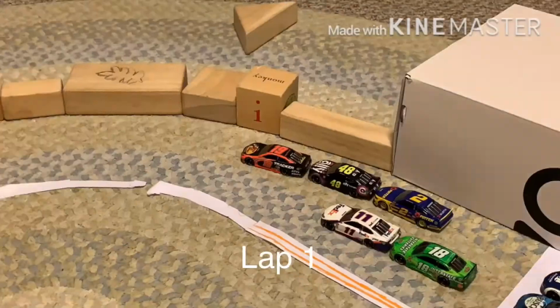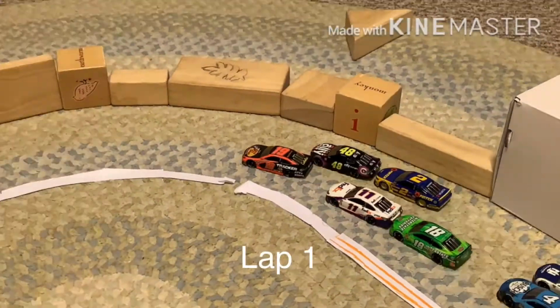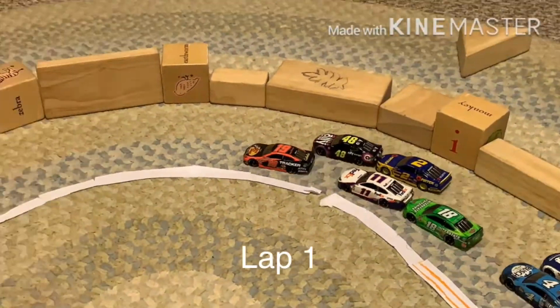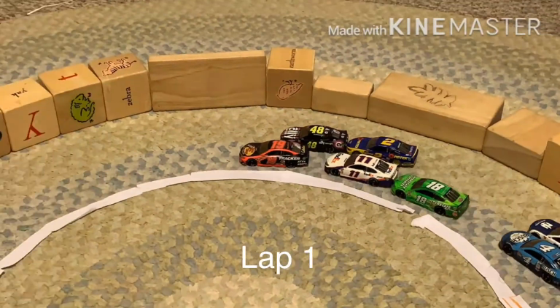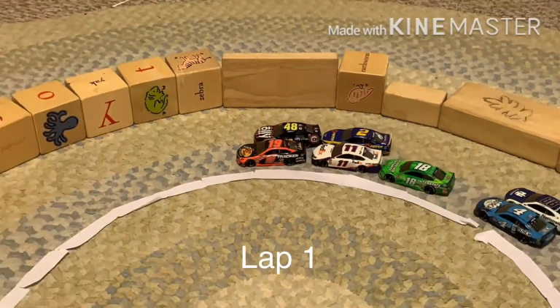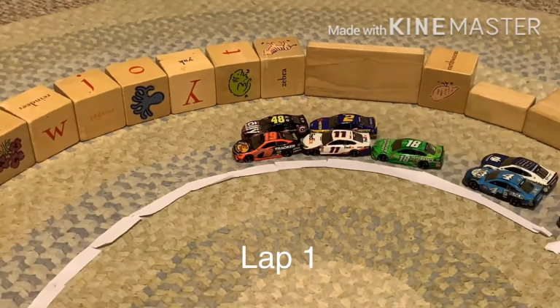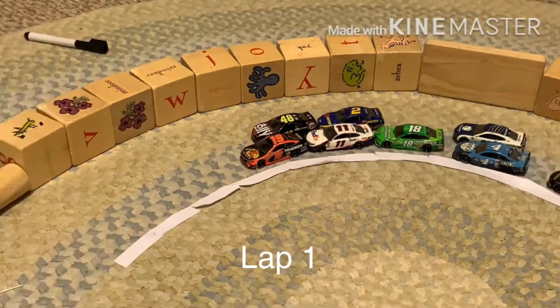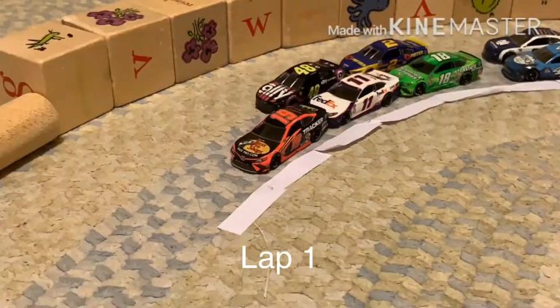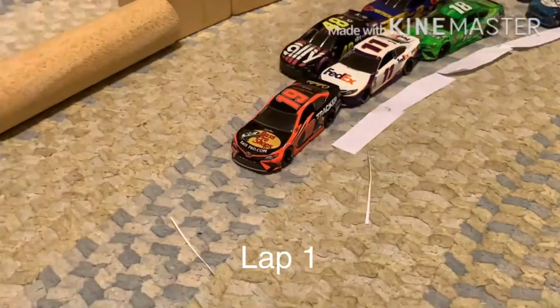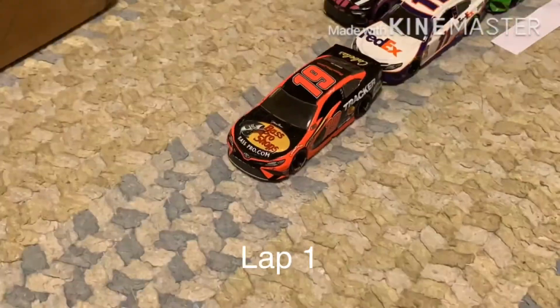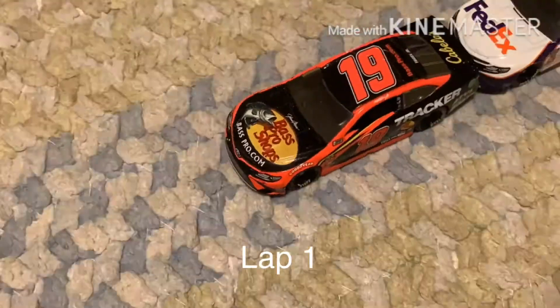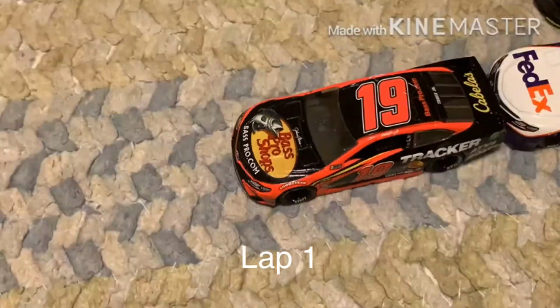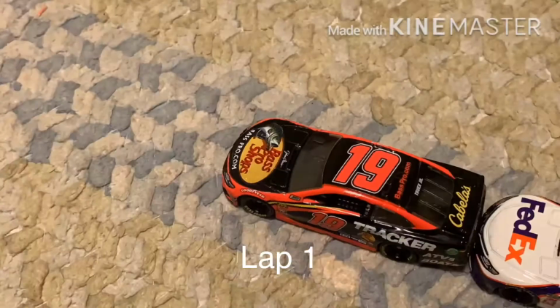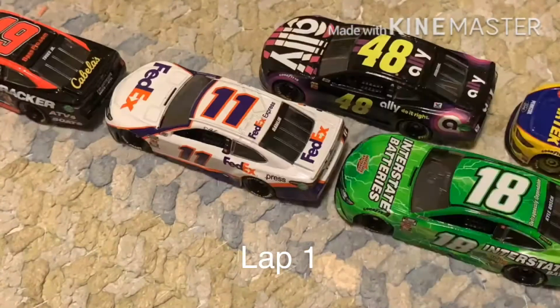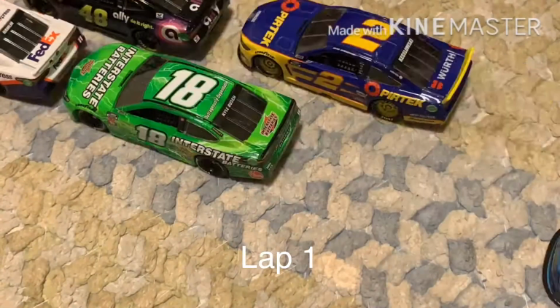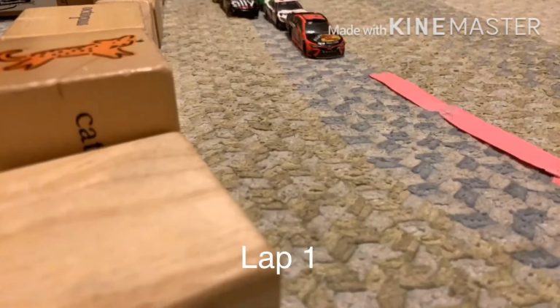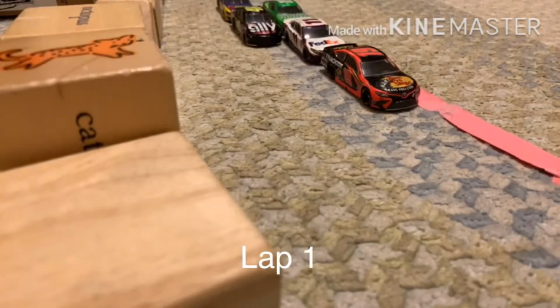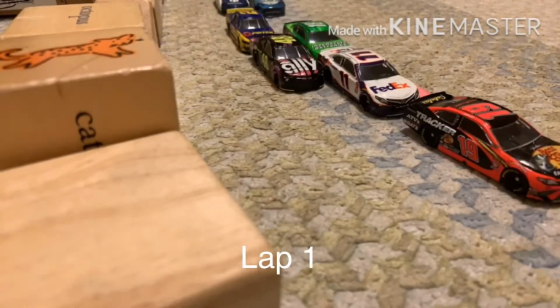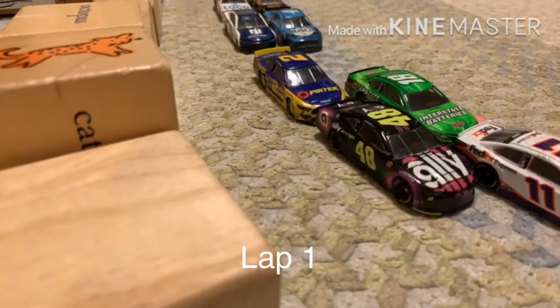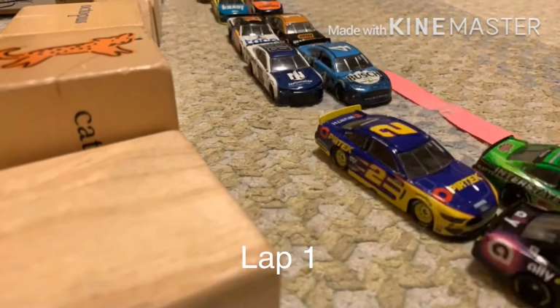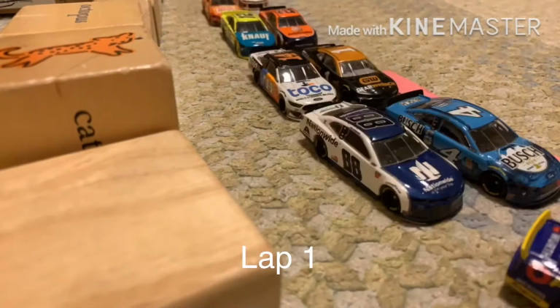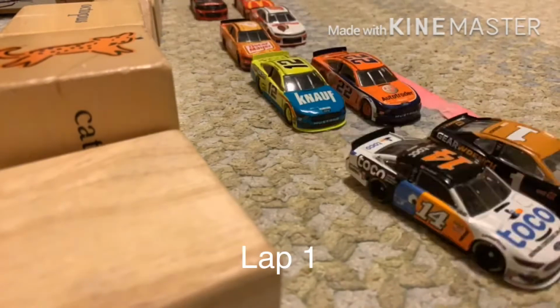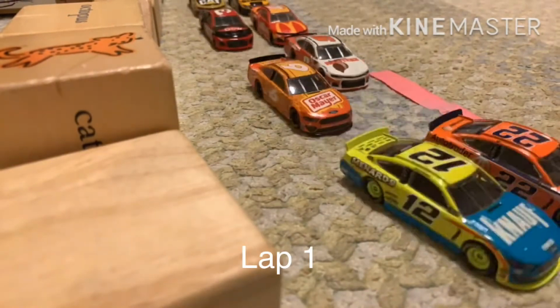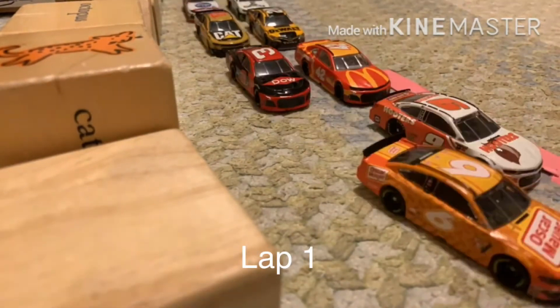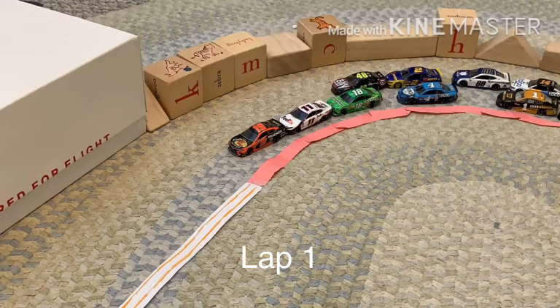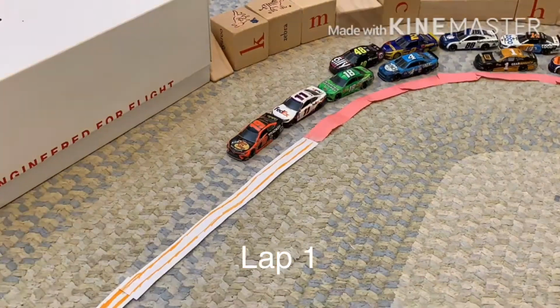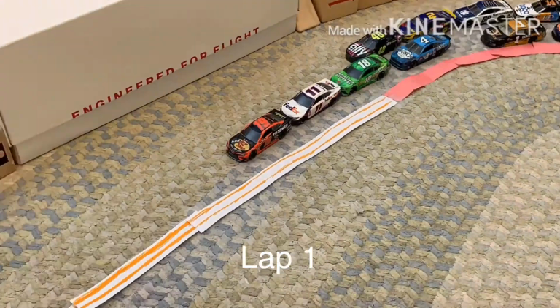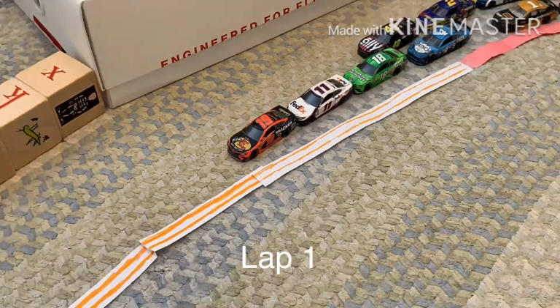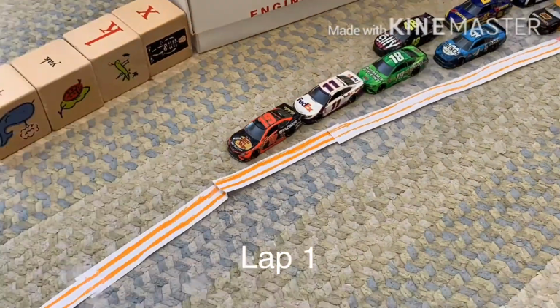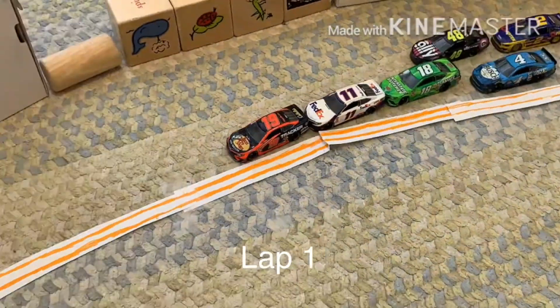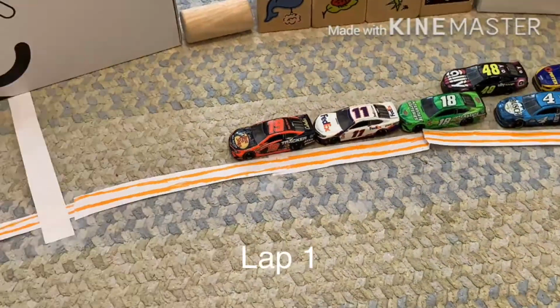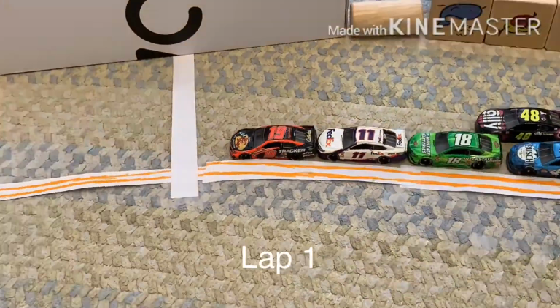Ravens quarterback from Alabama, Marlon Humphrey, sends them off for 500 miles — waving the green flag. Majority on the back, just those two together up top. KB is on you. They're separated up top now.